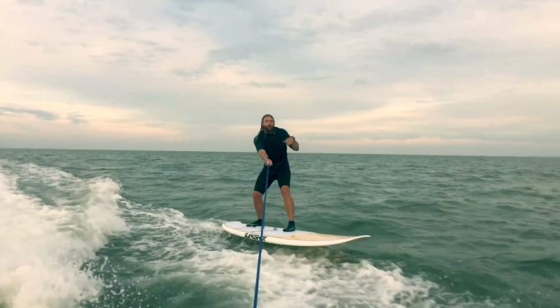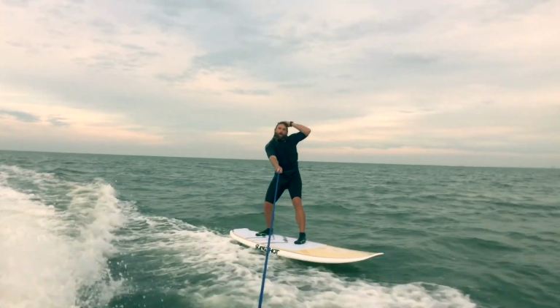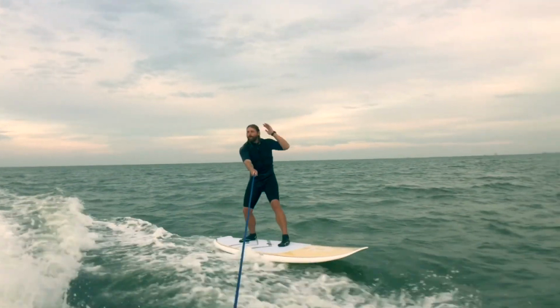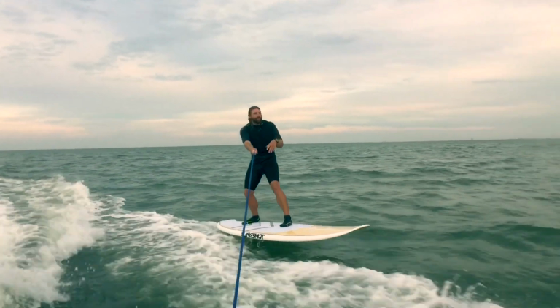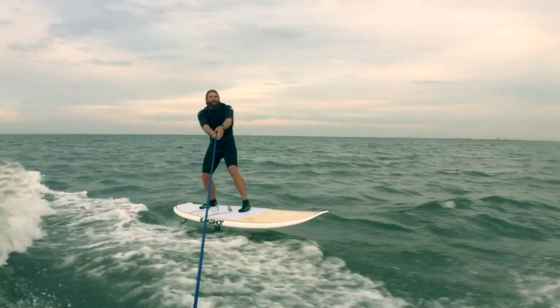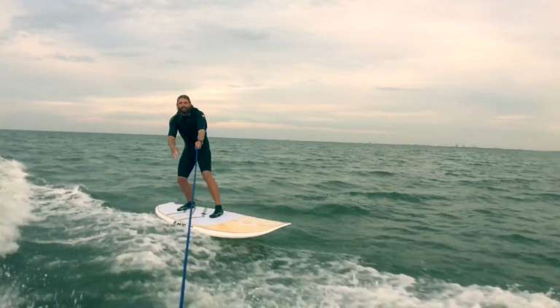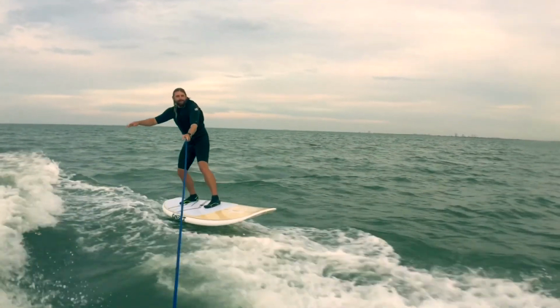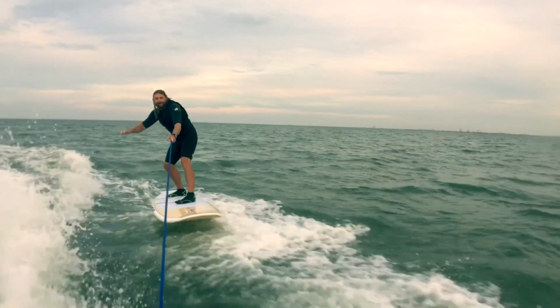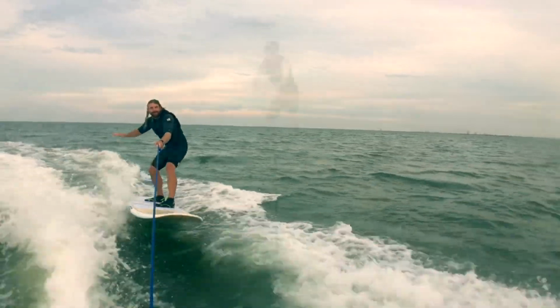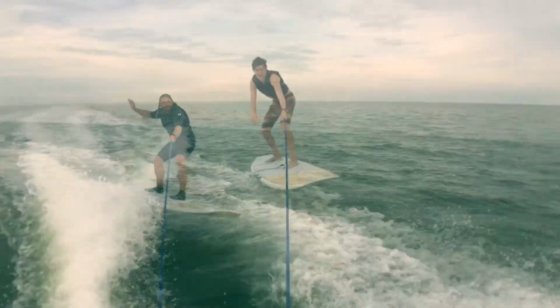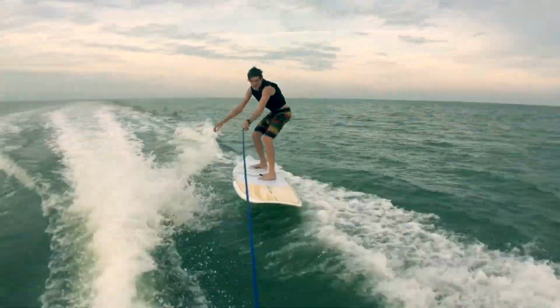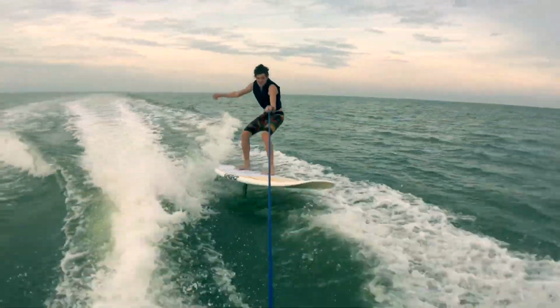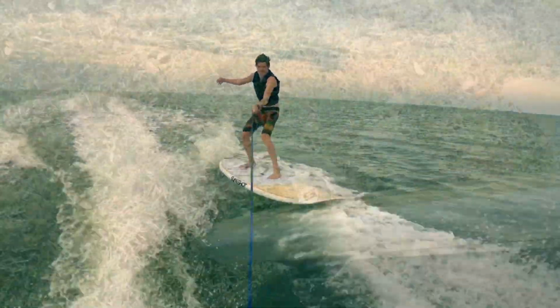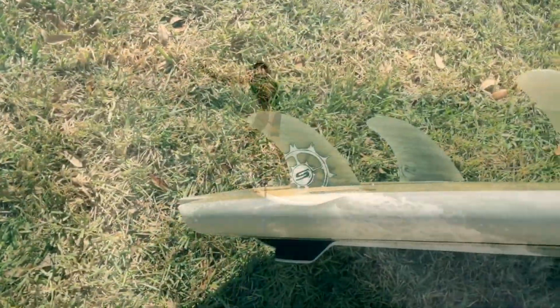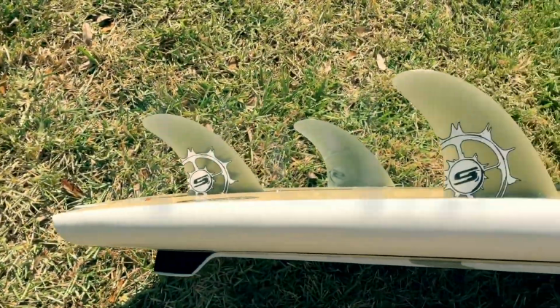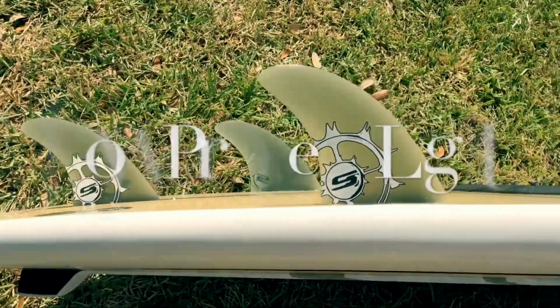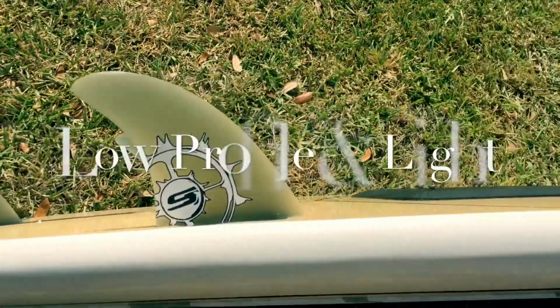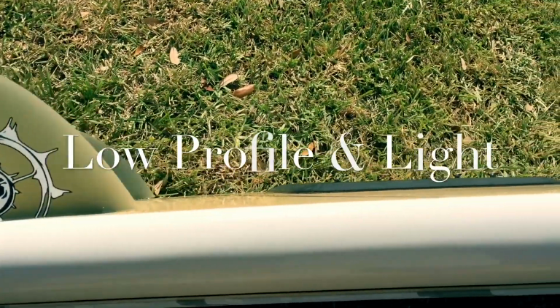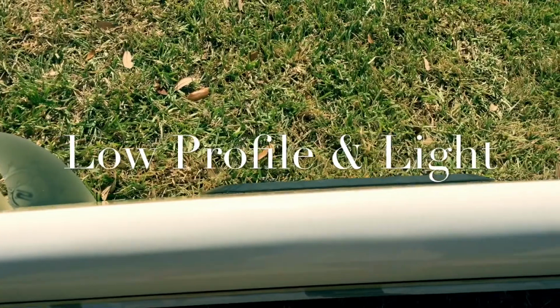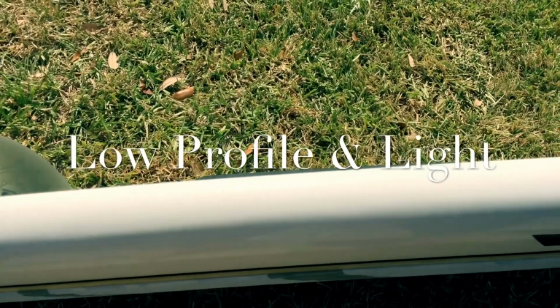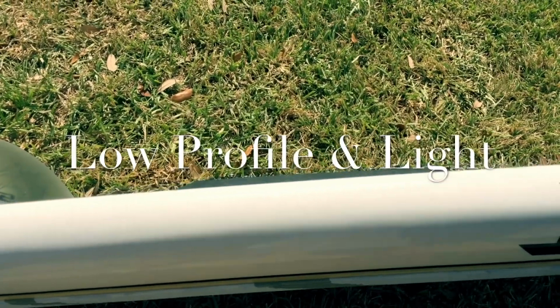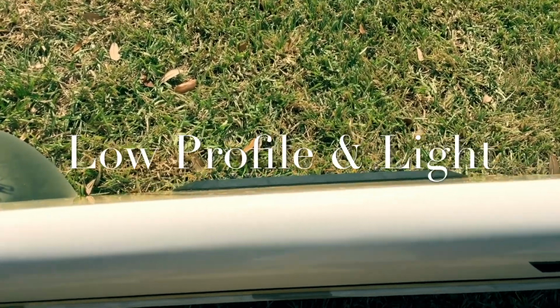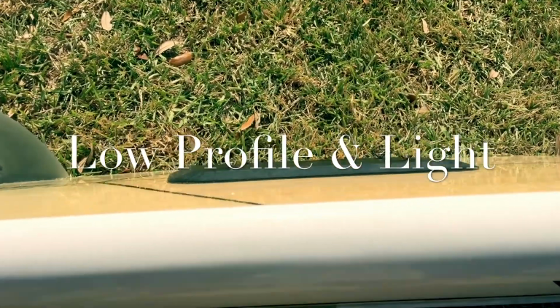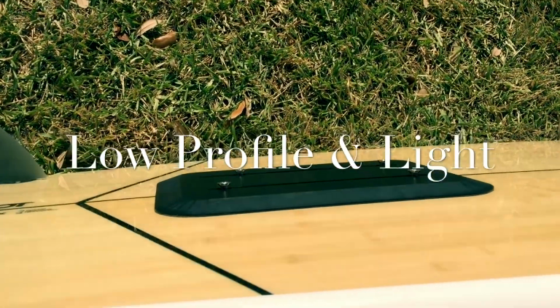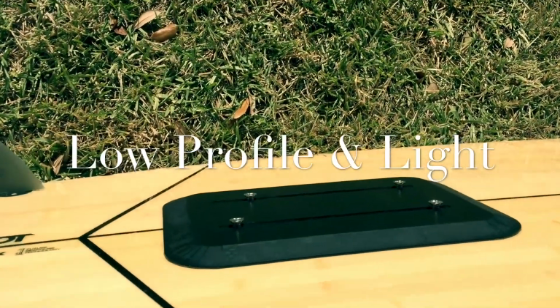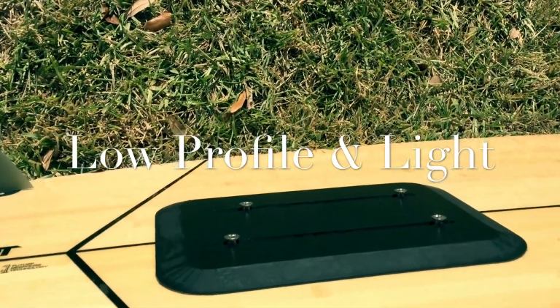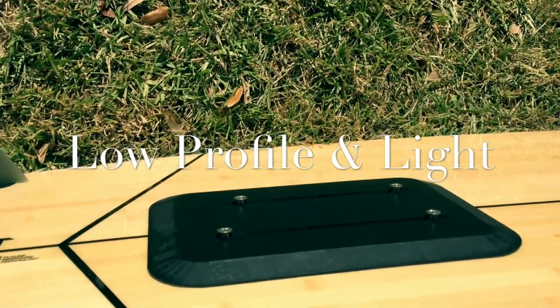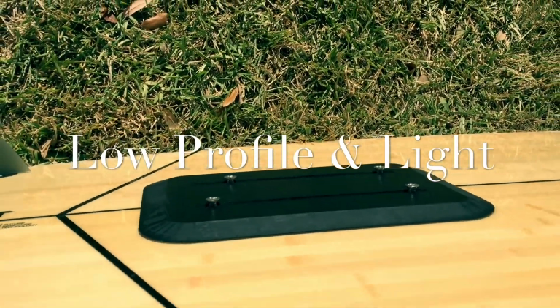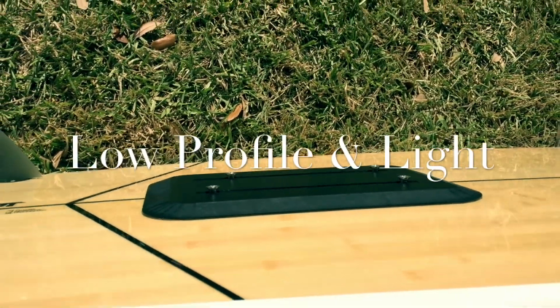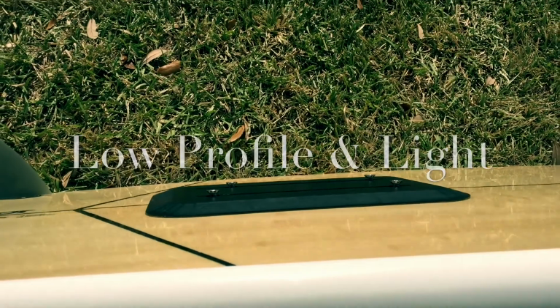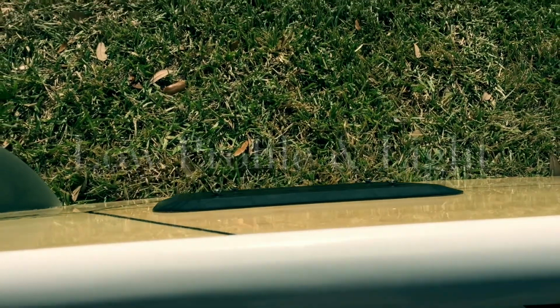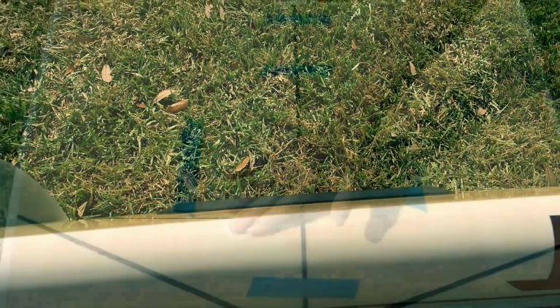You can install the foil mount on an SUP board for use in the waves. You can install it on a wake surfer for behind the boat. Its low-profile and light design makes it perfect for any board with a flat bottom.